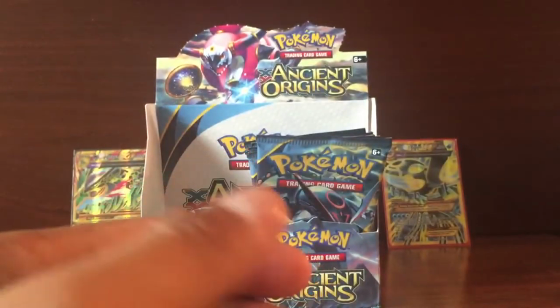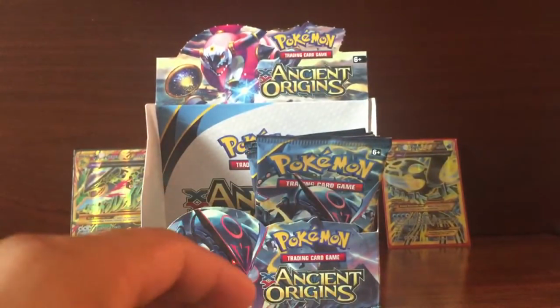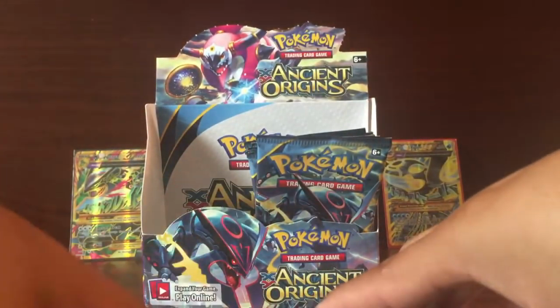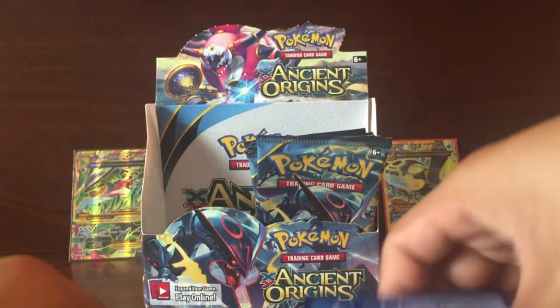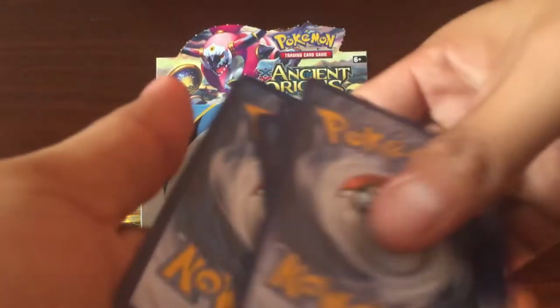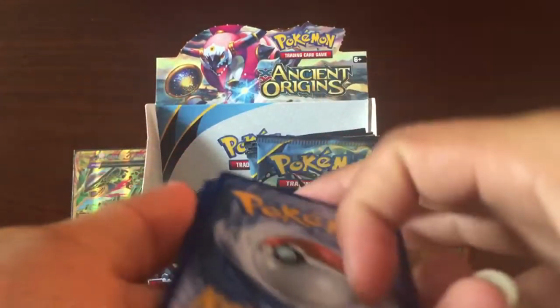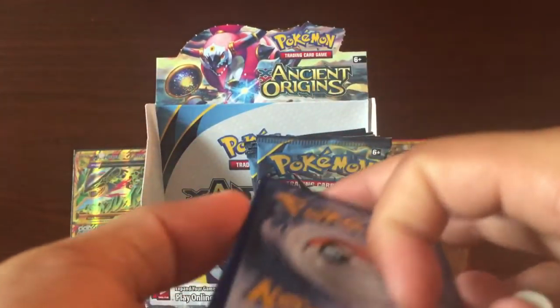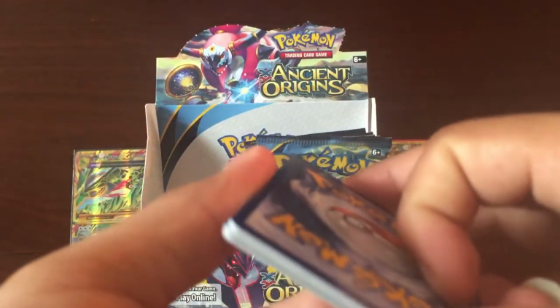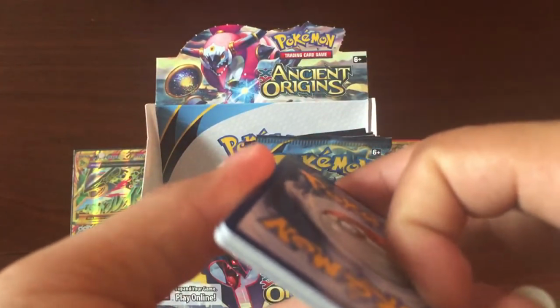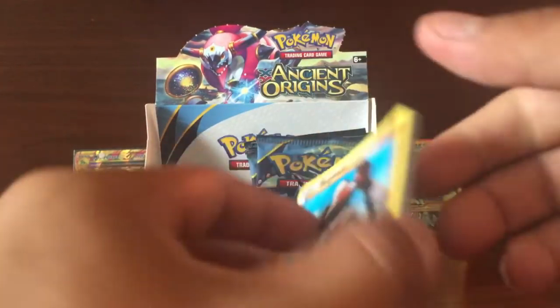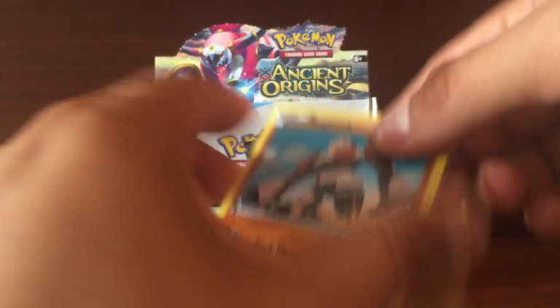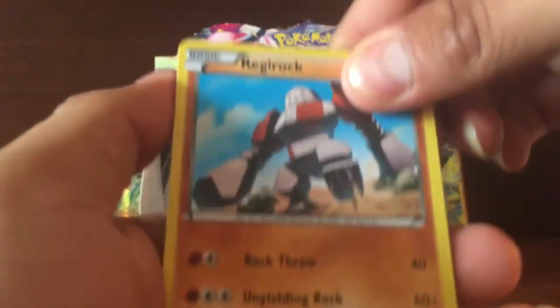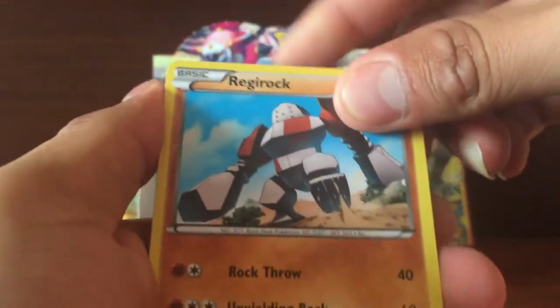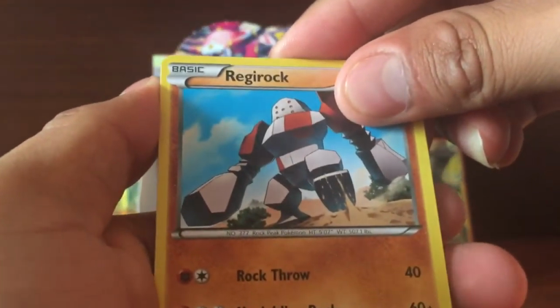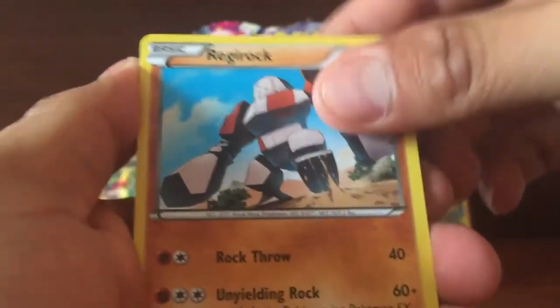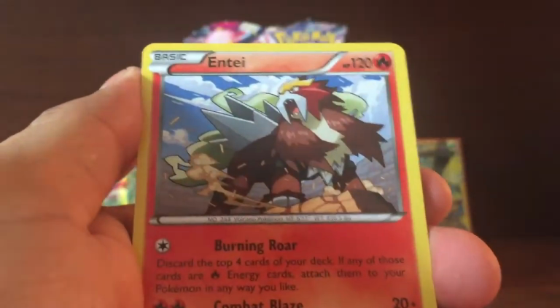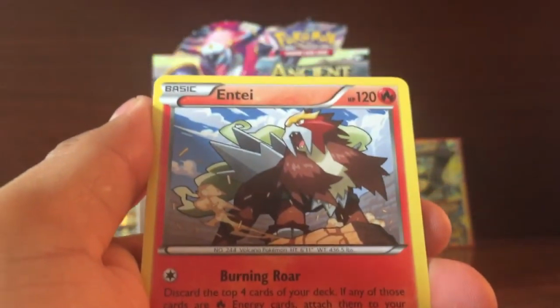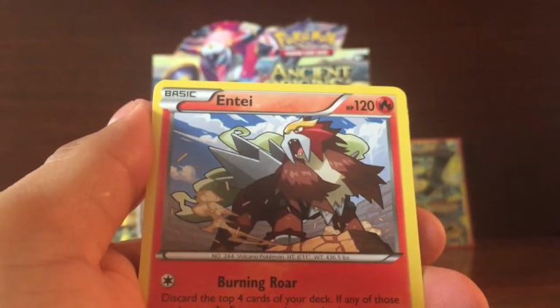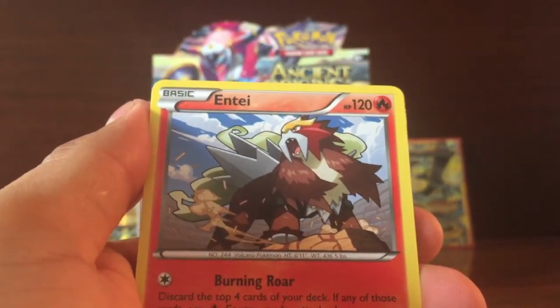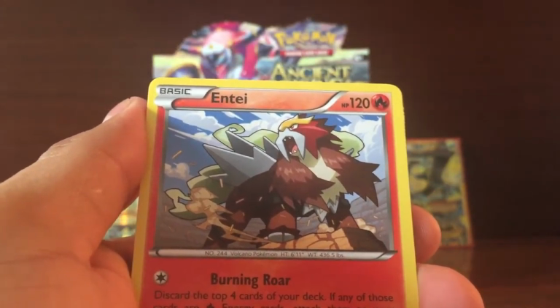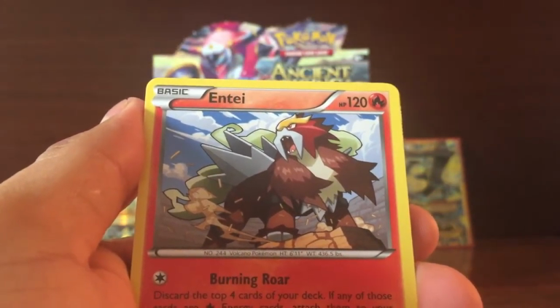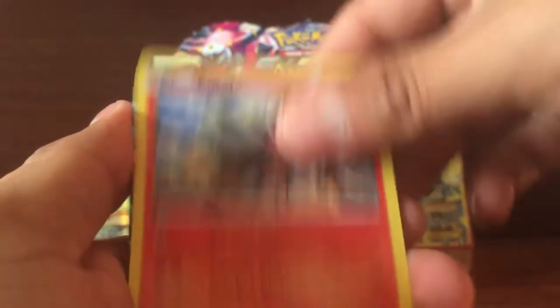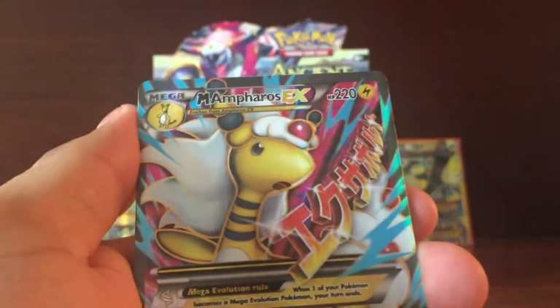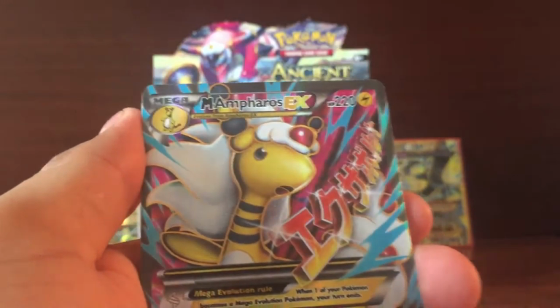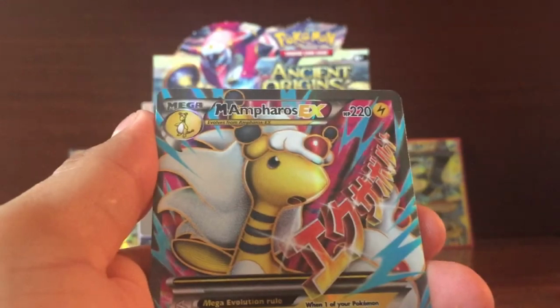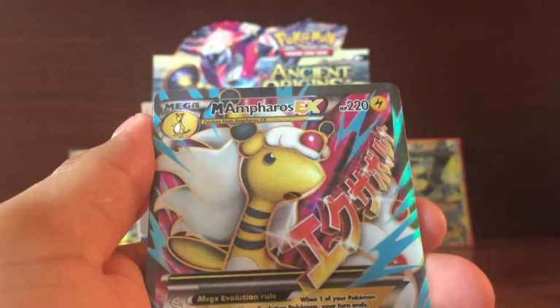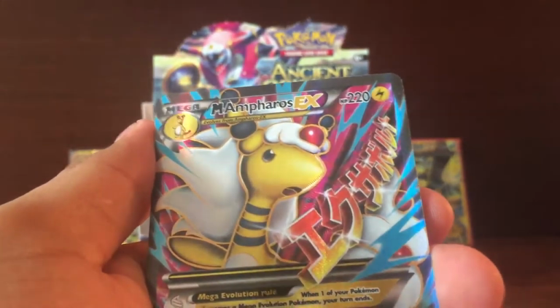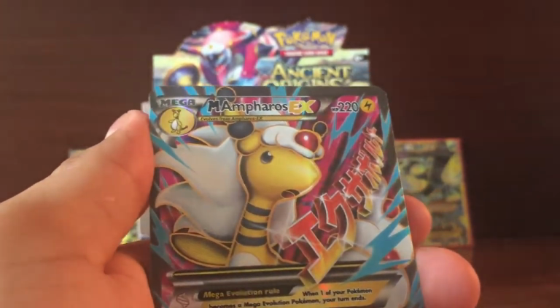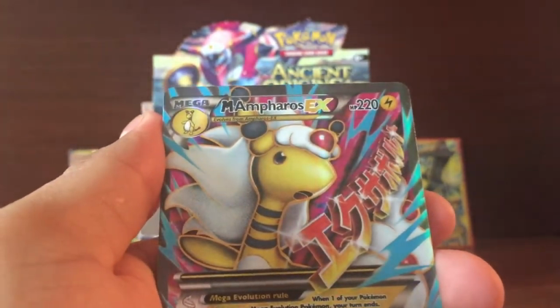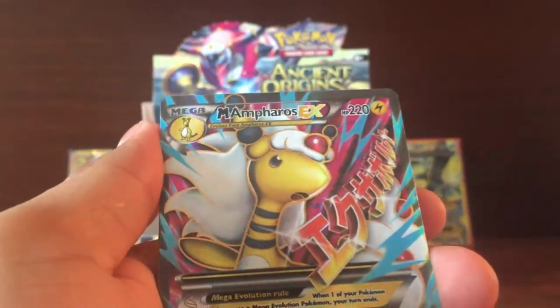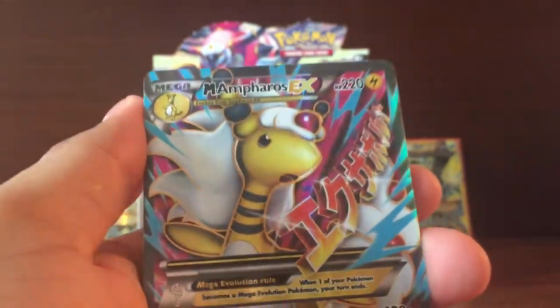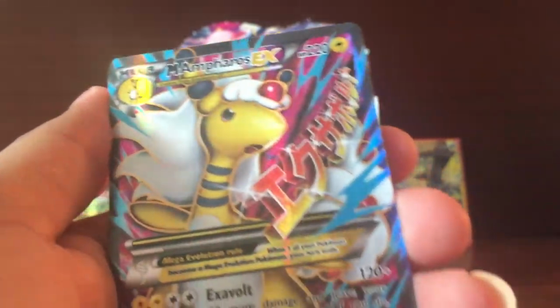Now for the reverses: got another Bridgerock, another Inkay, and Mega Ampharos EX Full Art.